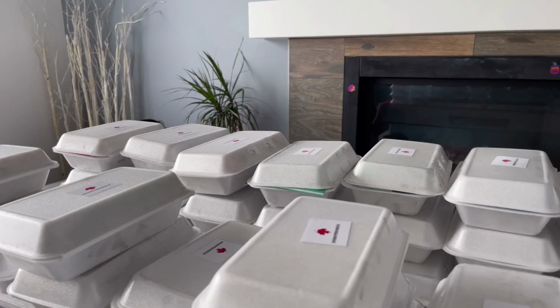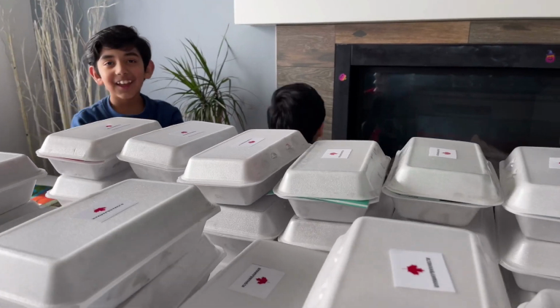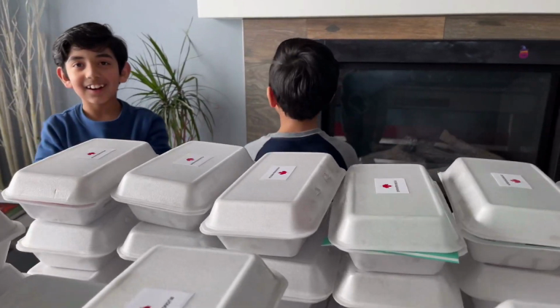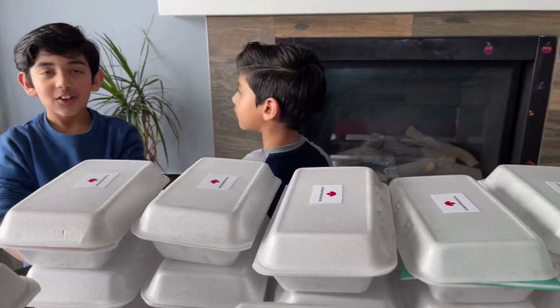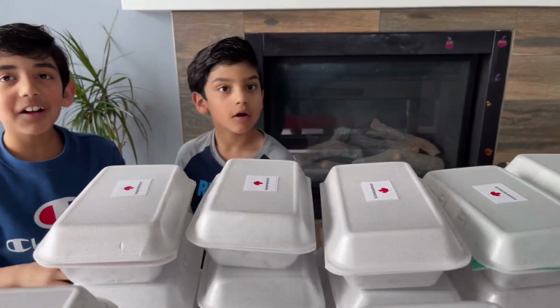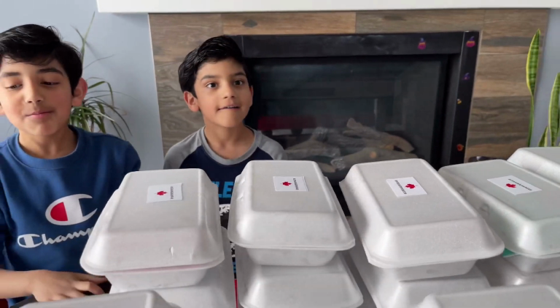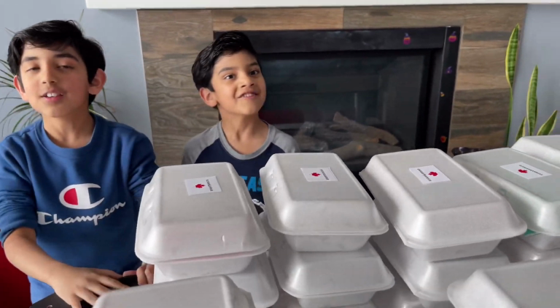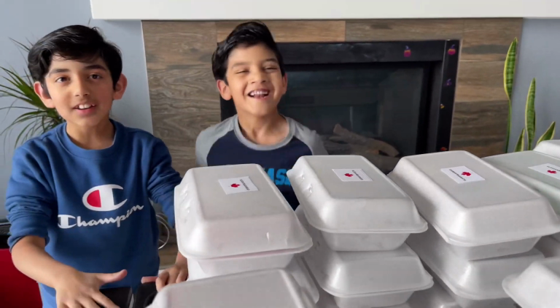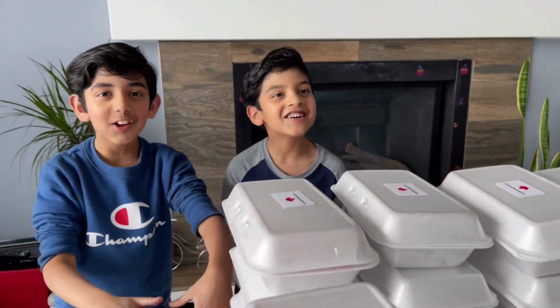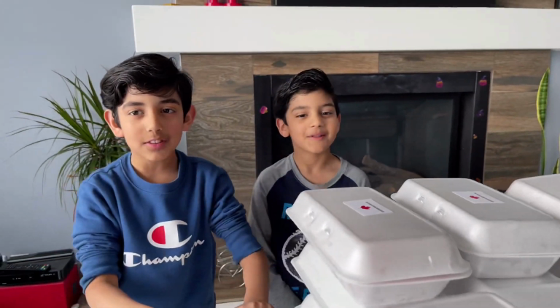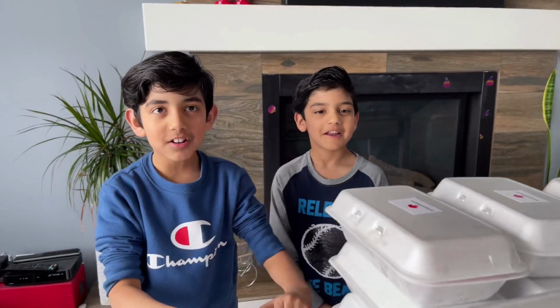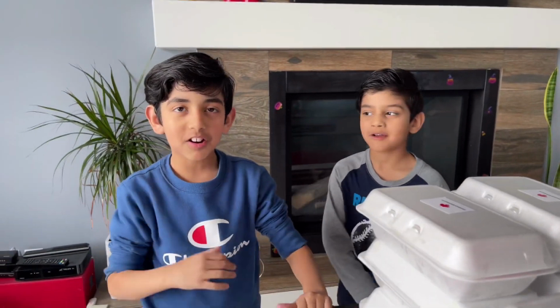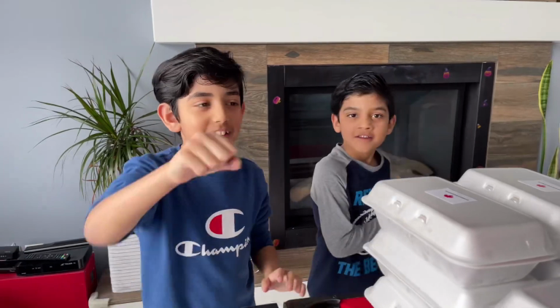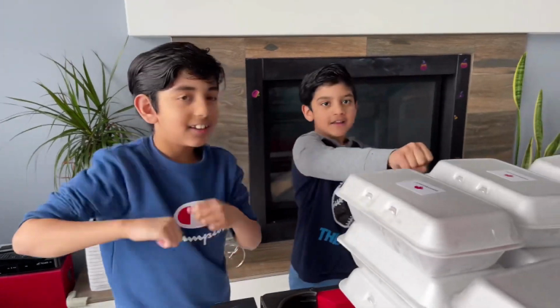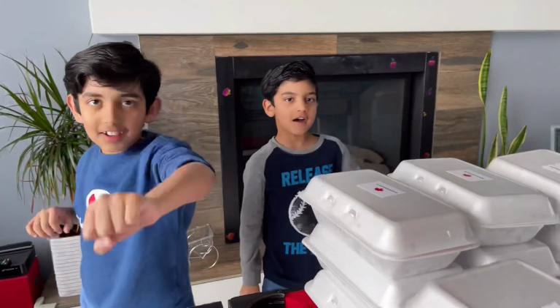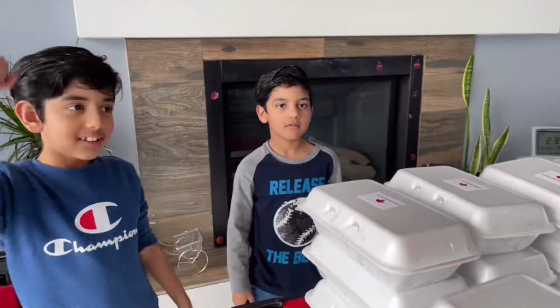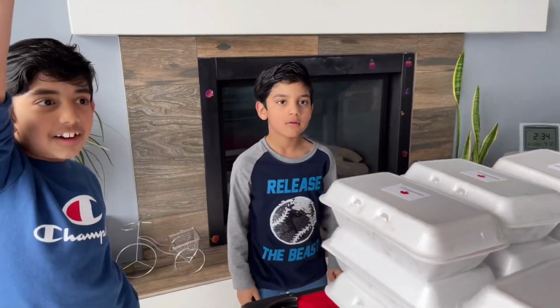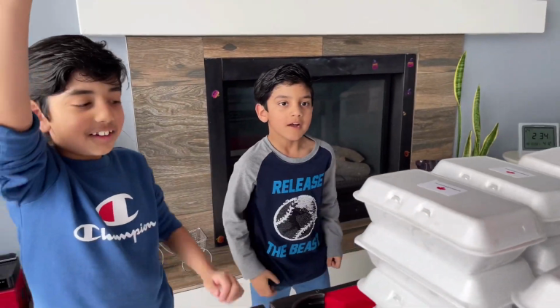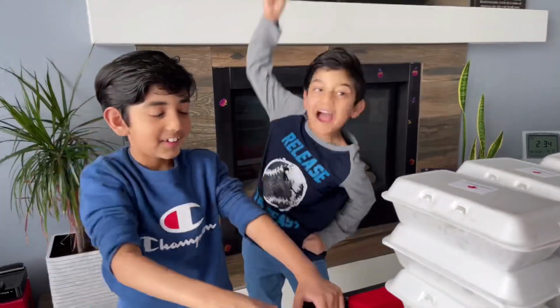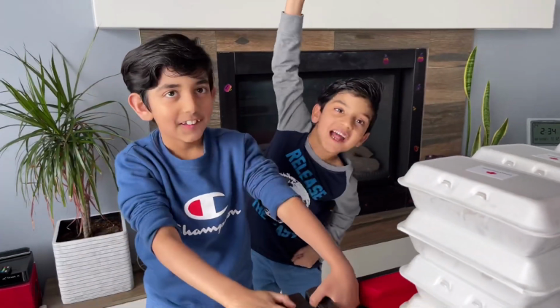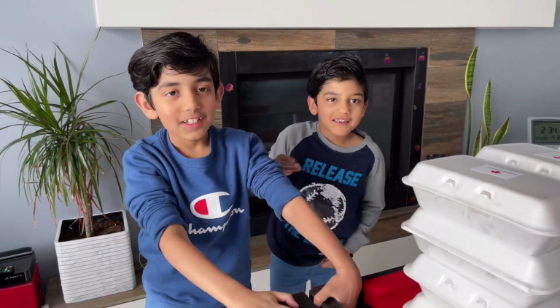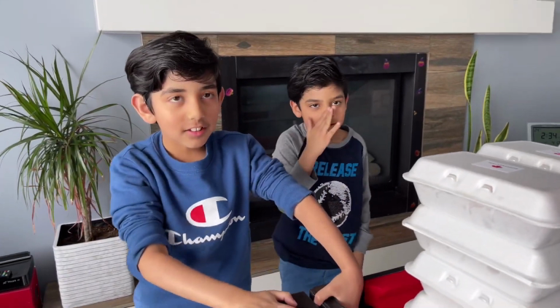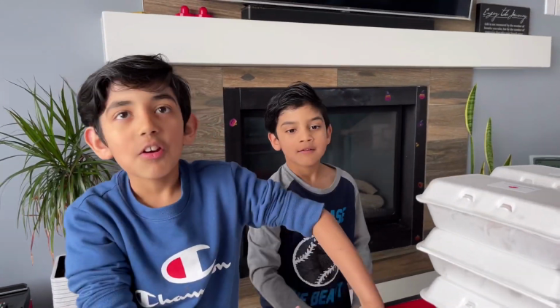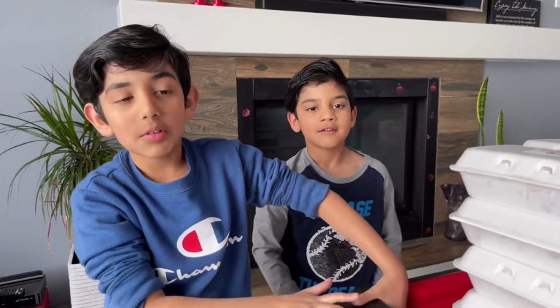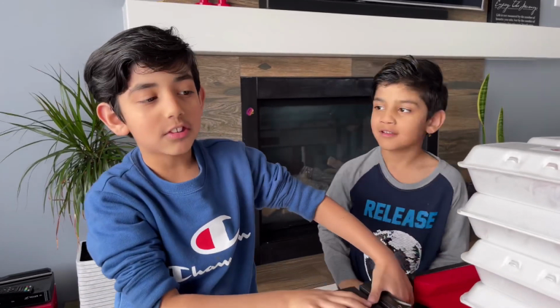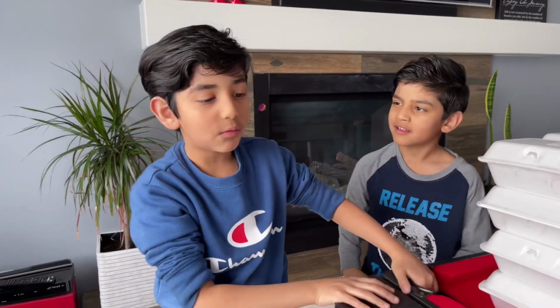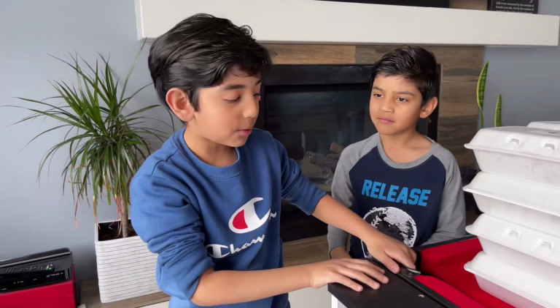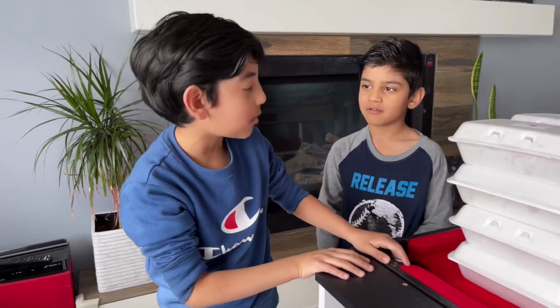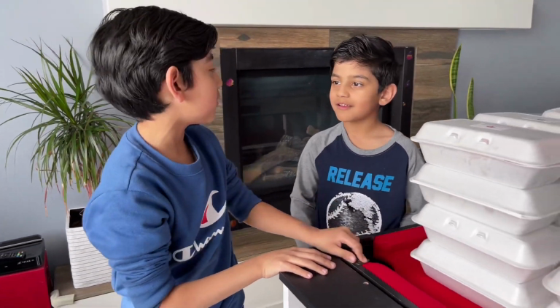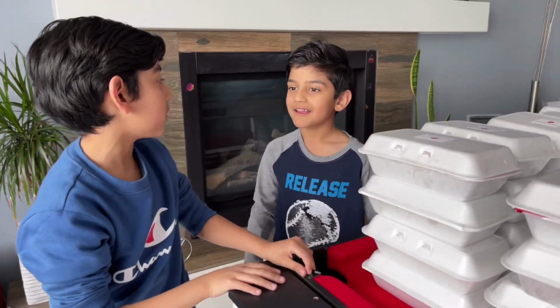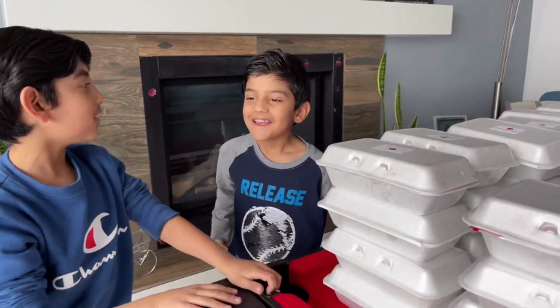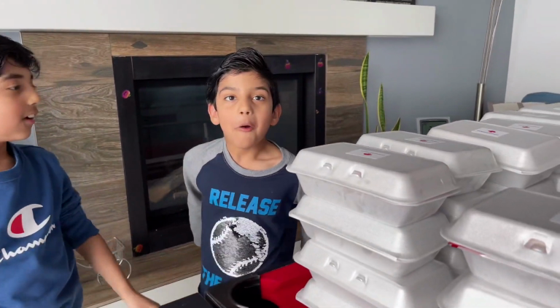Hey guys, welcome back to Fun and Learn with Yasmine and Amar! Today we're gonna be doing something very special. Amar, do you want to tell us what it is?